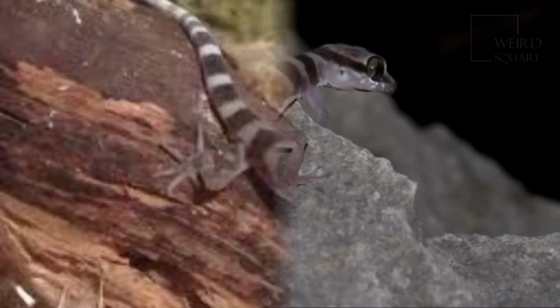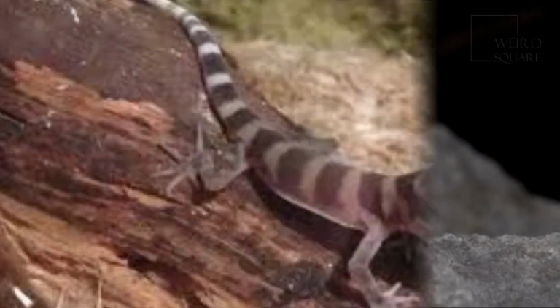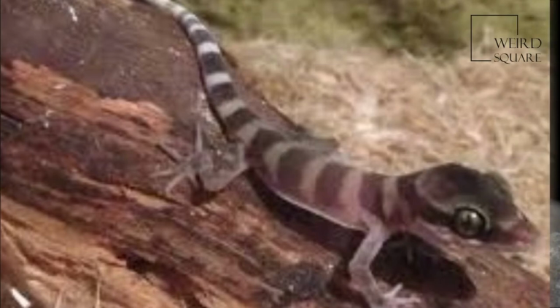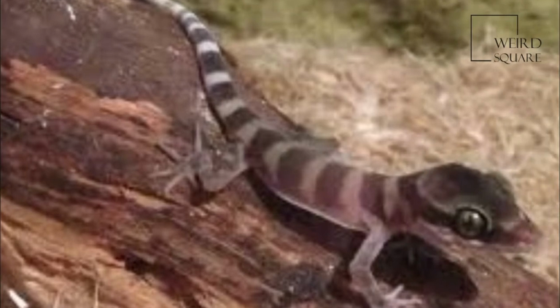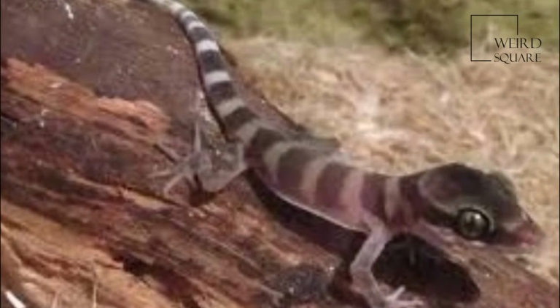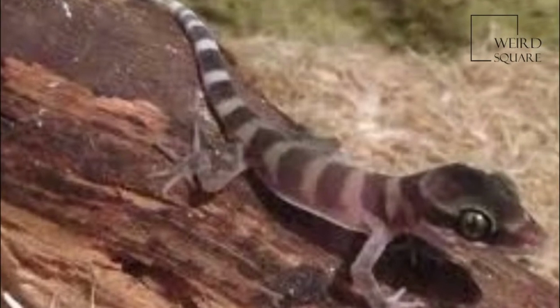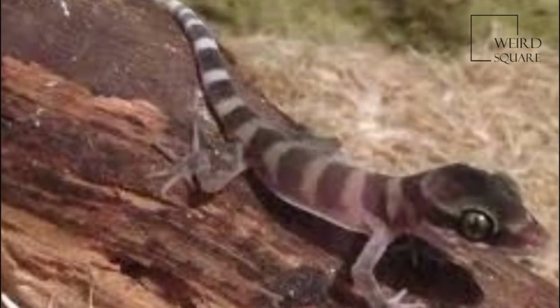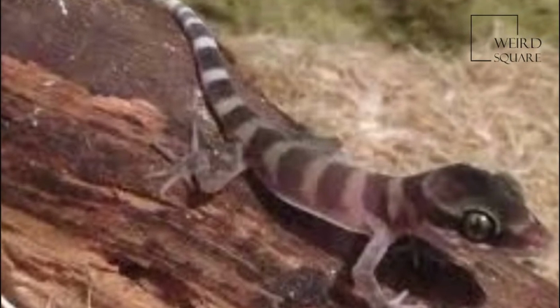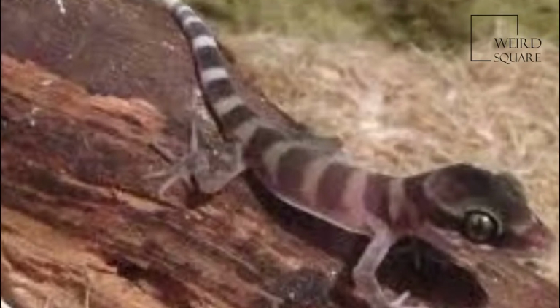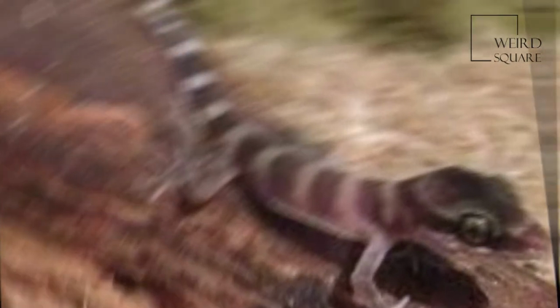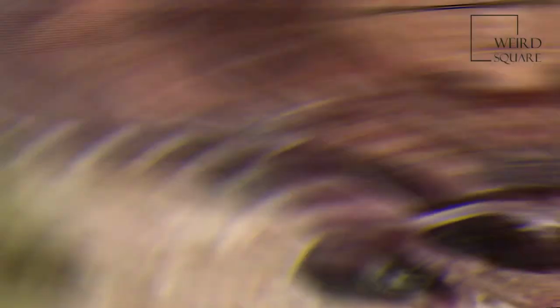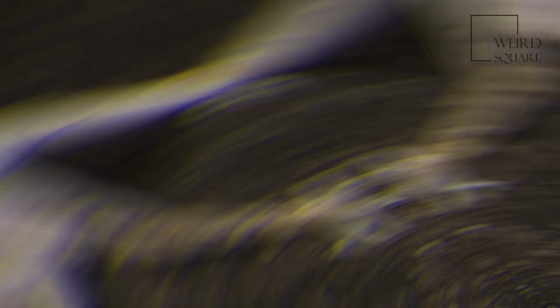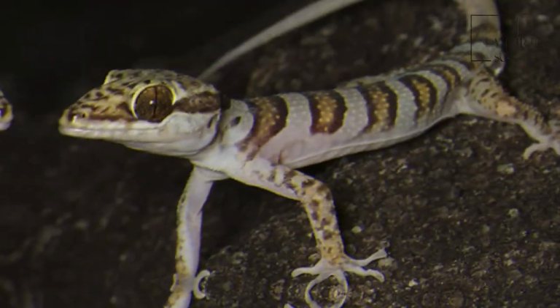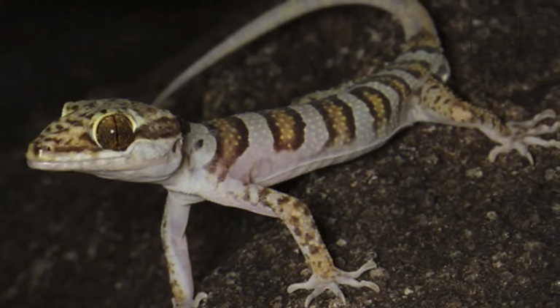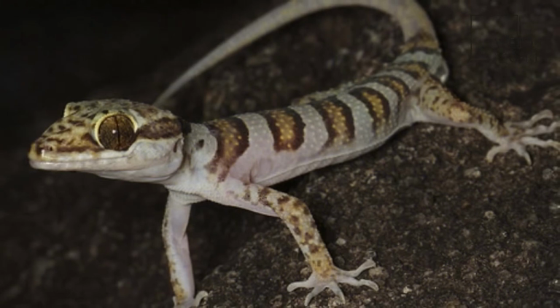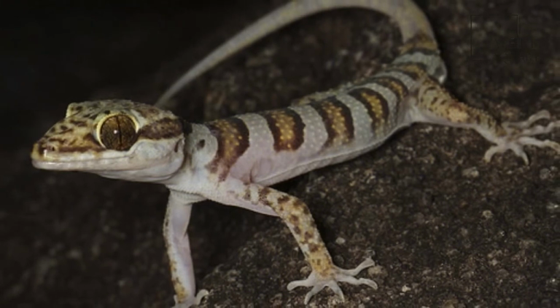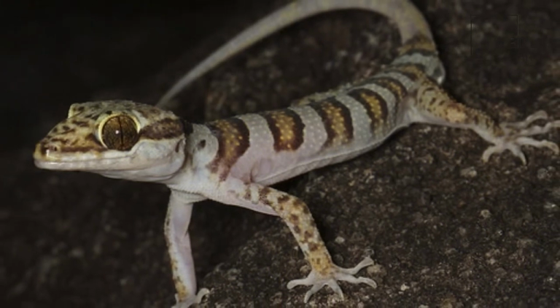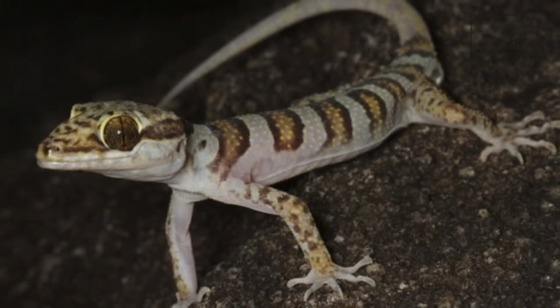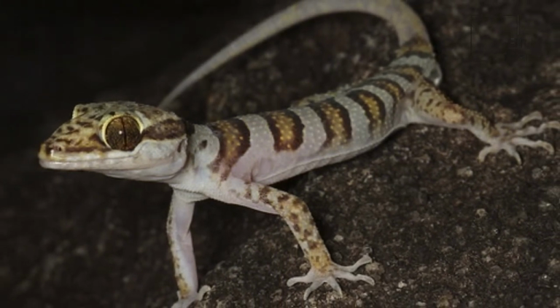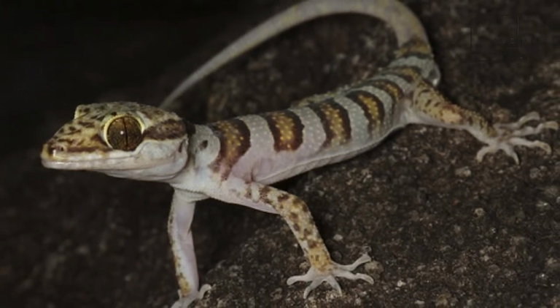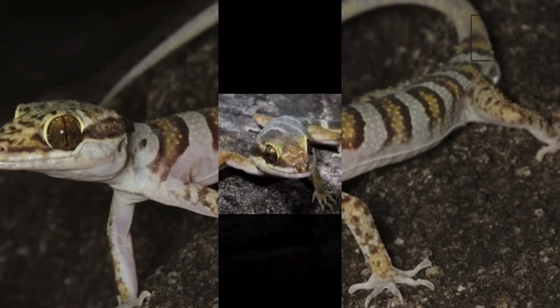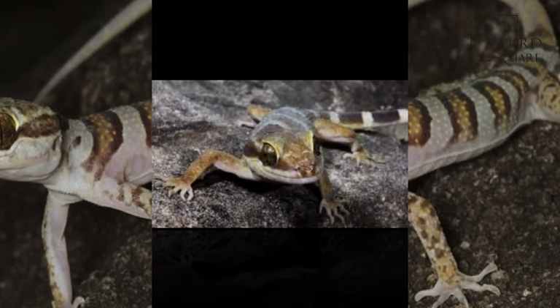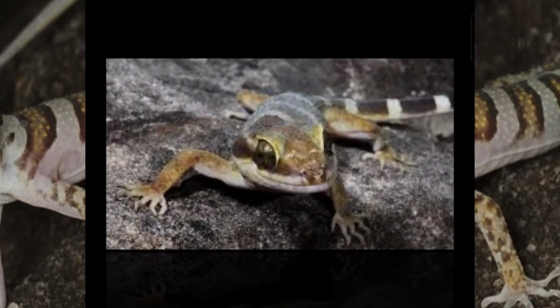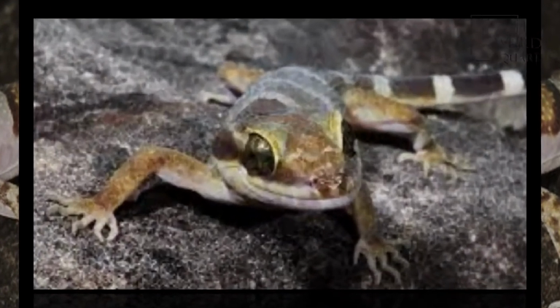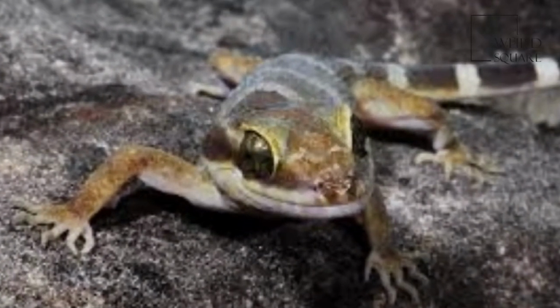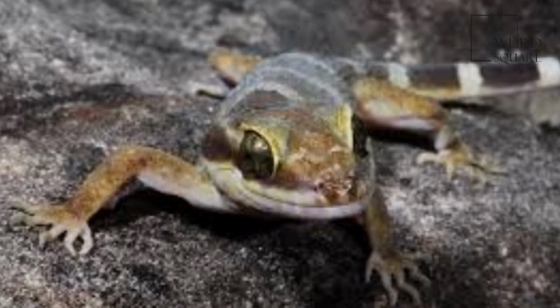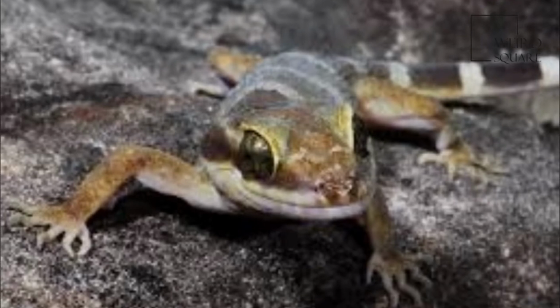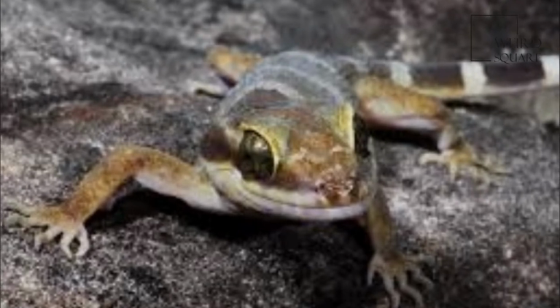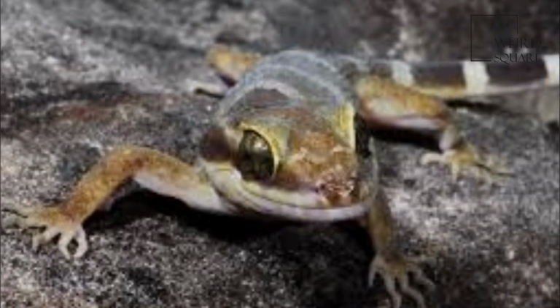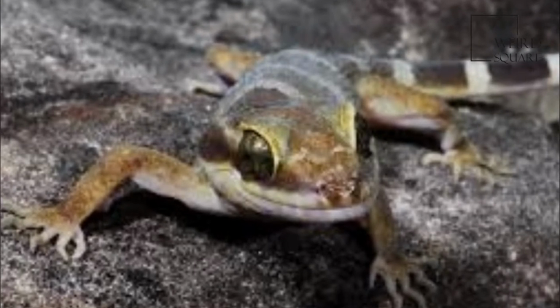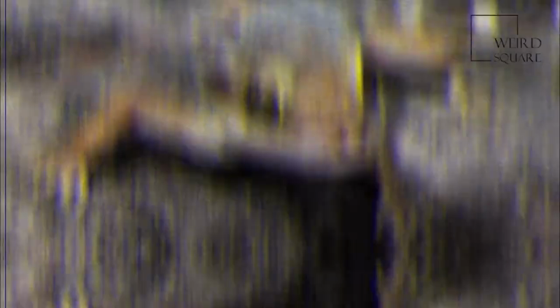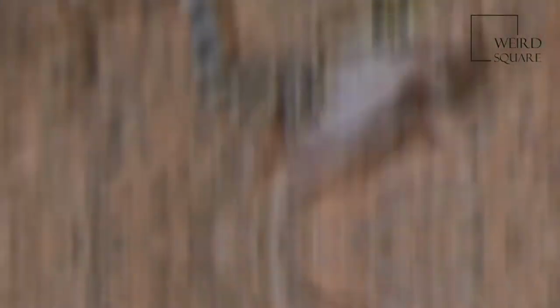When threatened, they will run swiftly with their toes curled up and tails raised over their backs, exposing the stripes. When stopped, they wag their curled tails side to side to distract predators. They can even run on their hind legs for short distances.